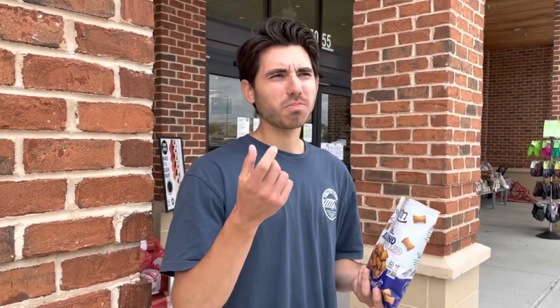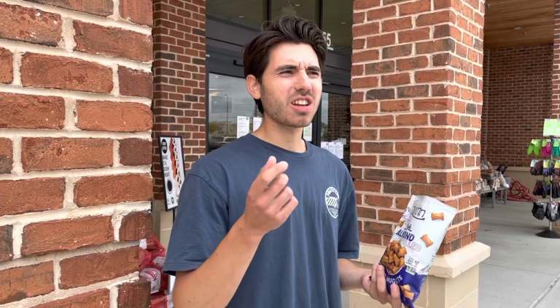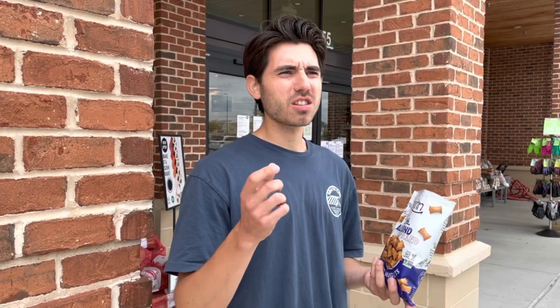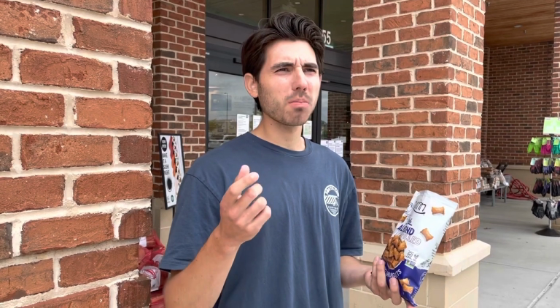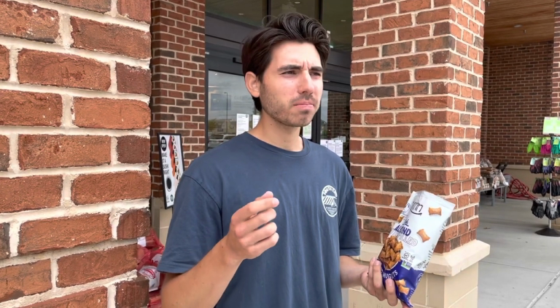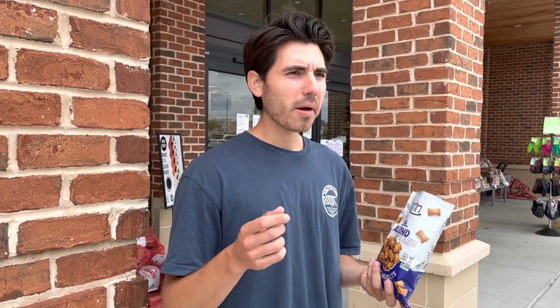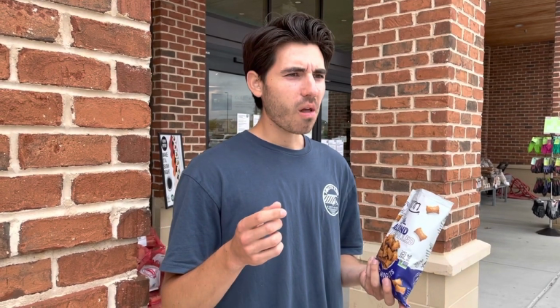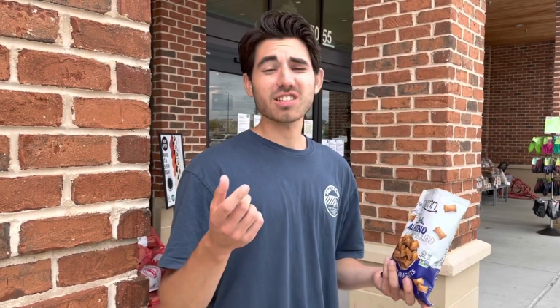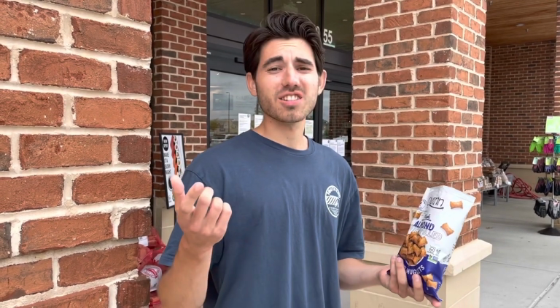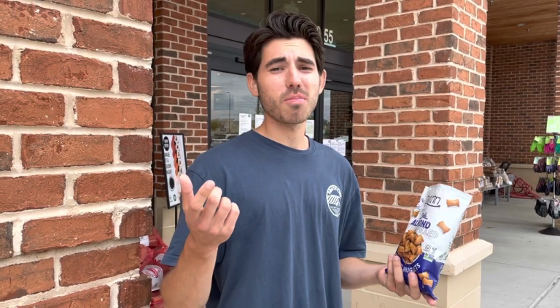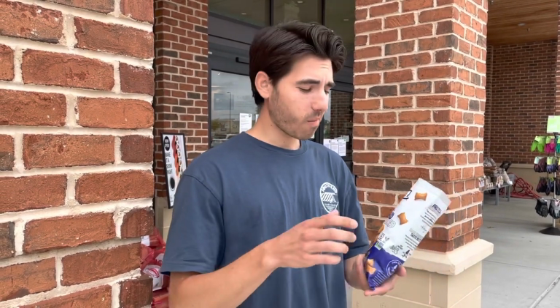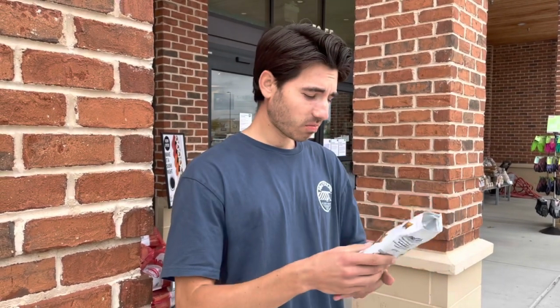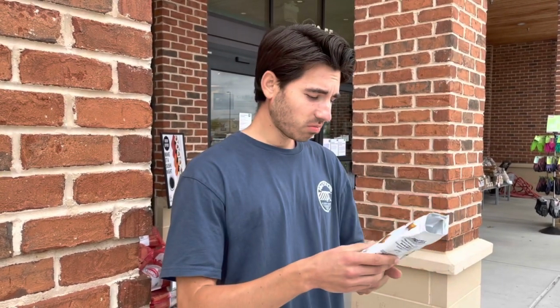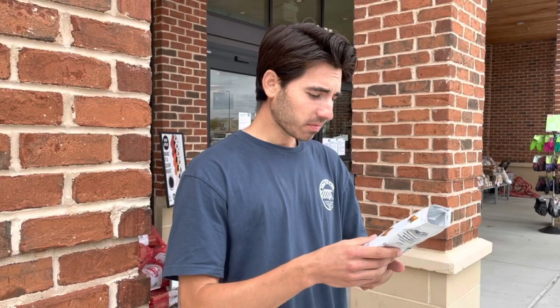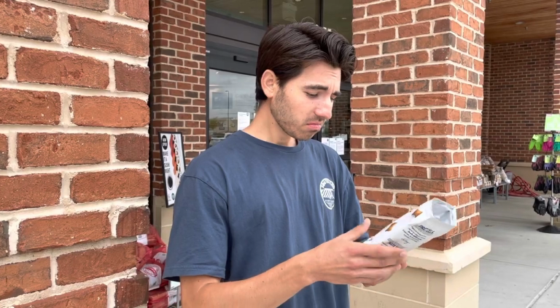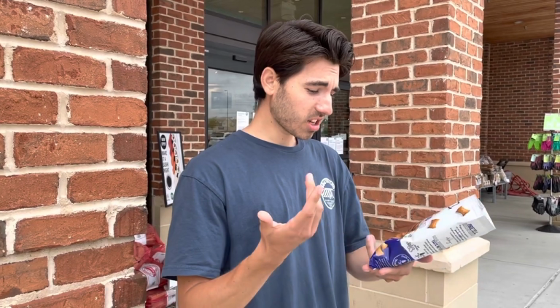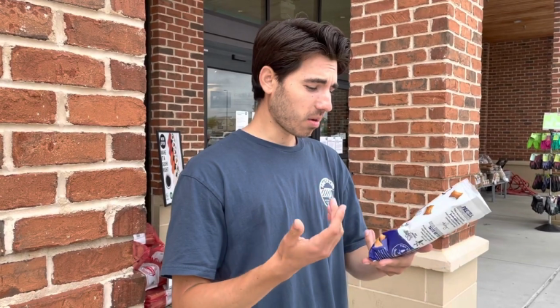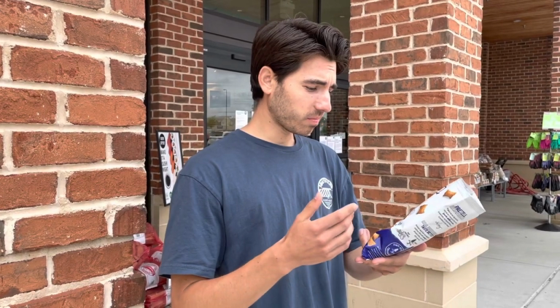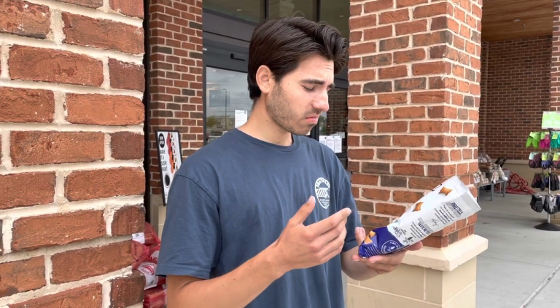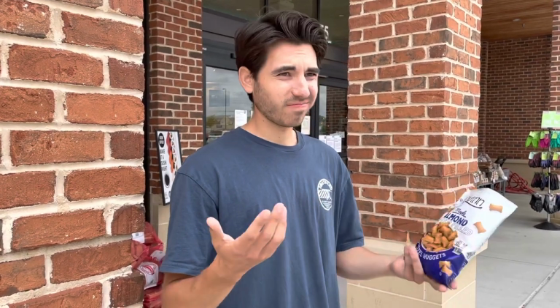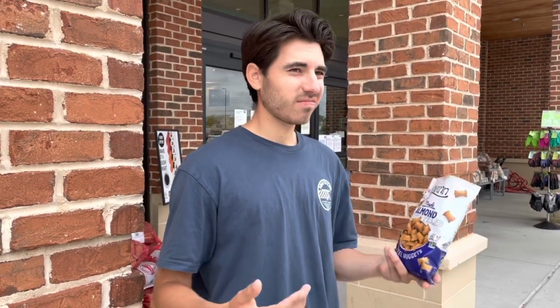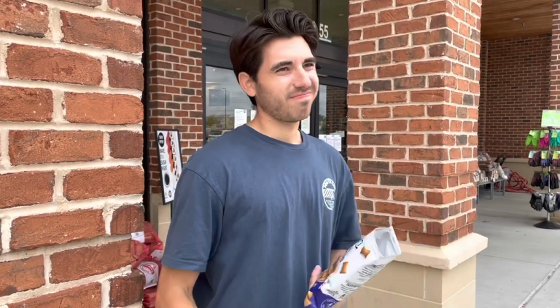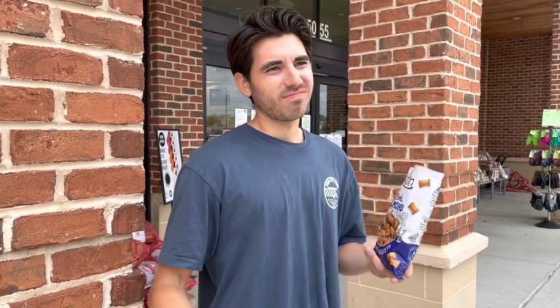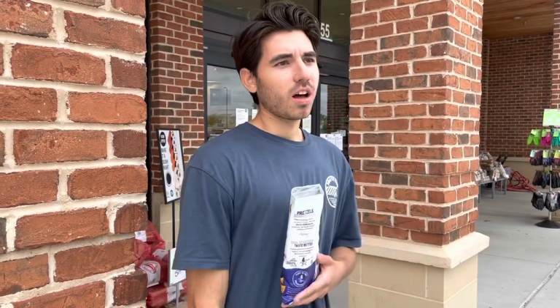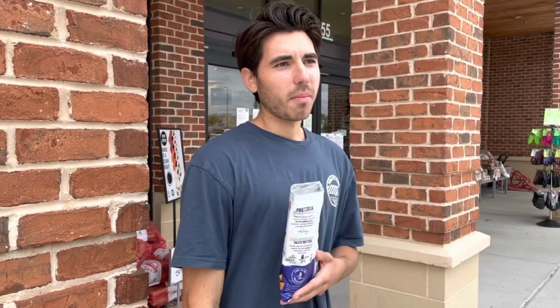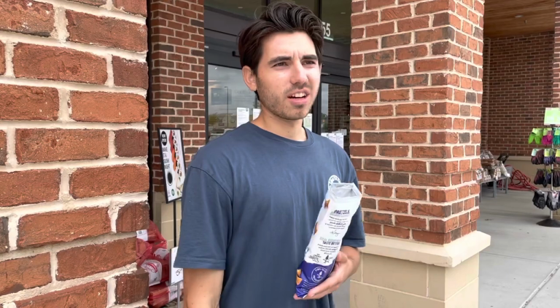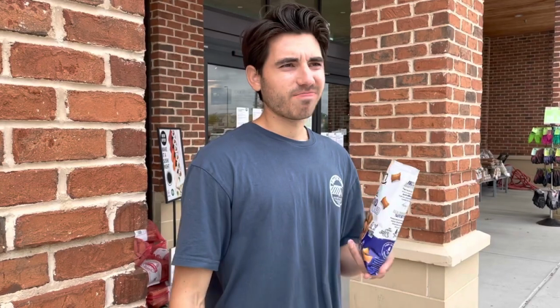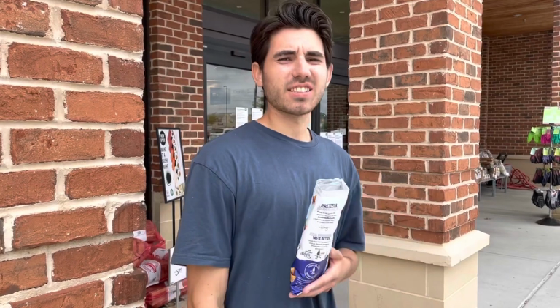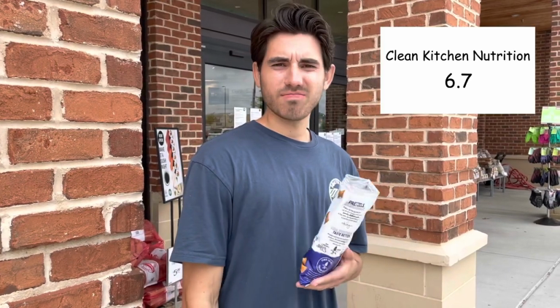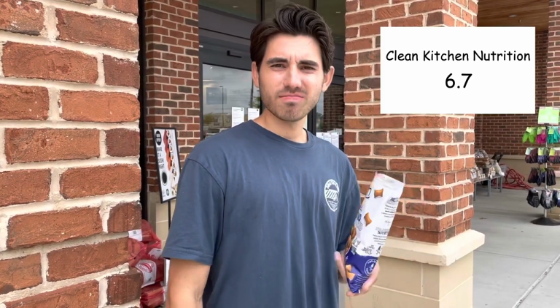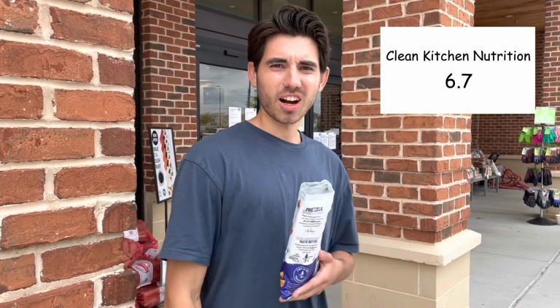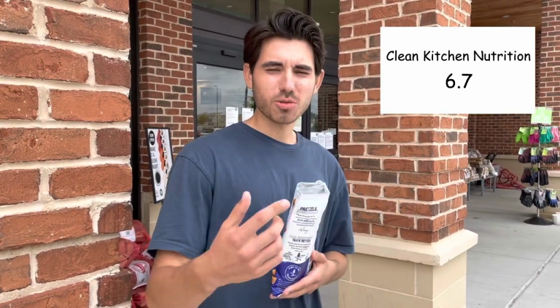They're crunchy. I can taste a hint of almond butter — it honestly kind of tastes like peanut butter, though it says almond butter. I'm going to give it a 6 to 7. That's the review.